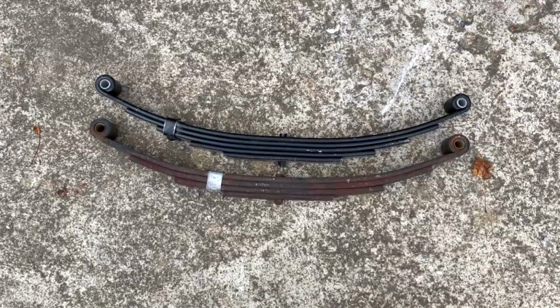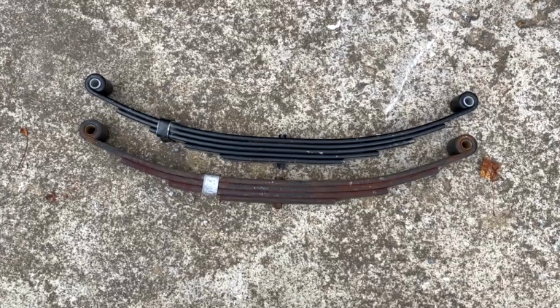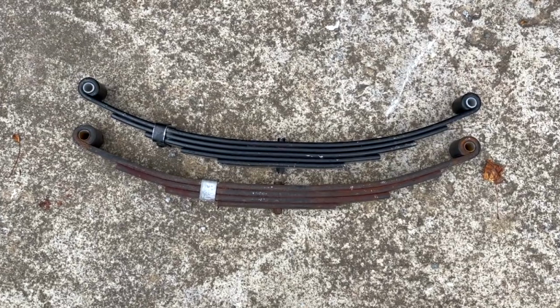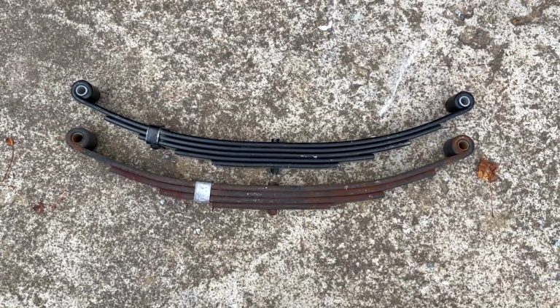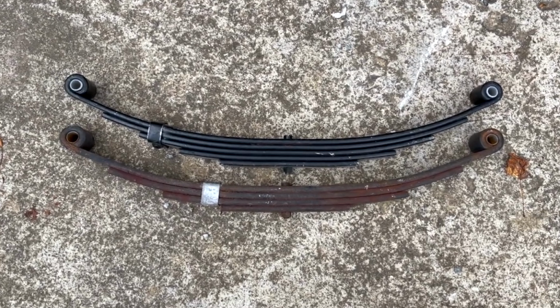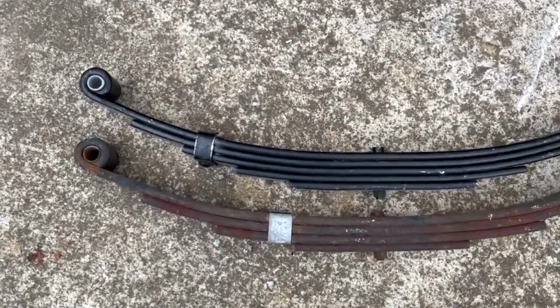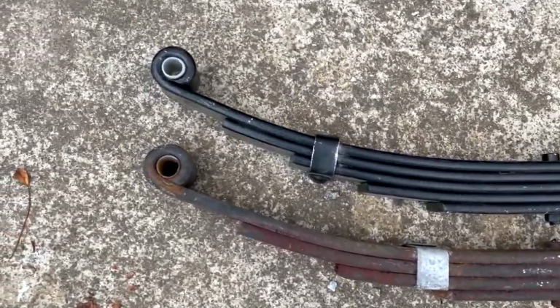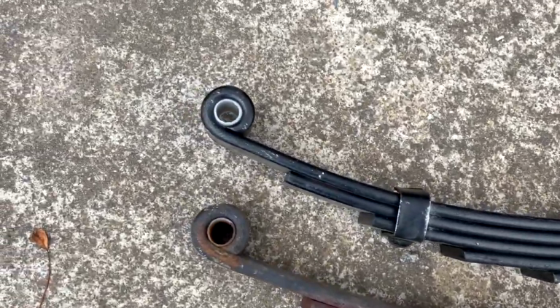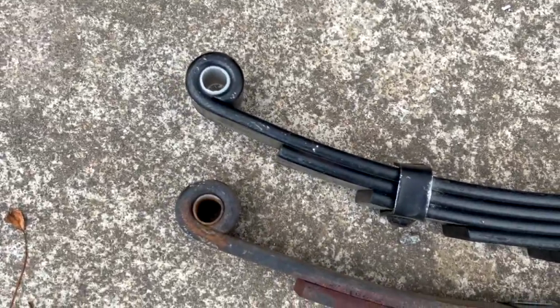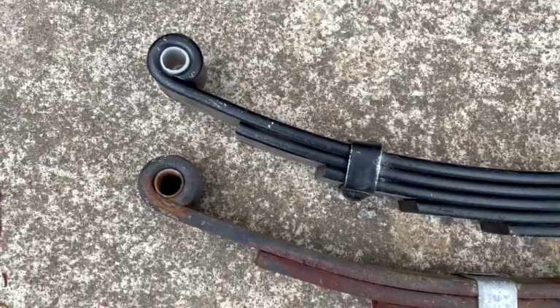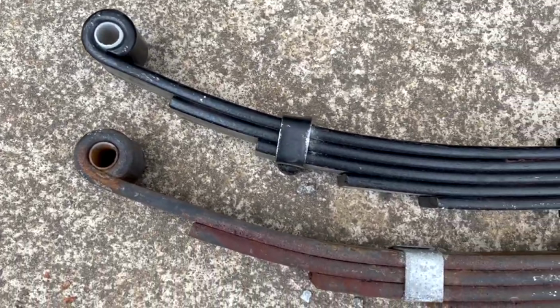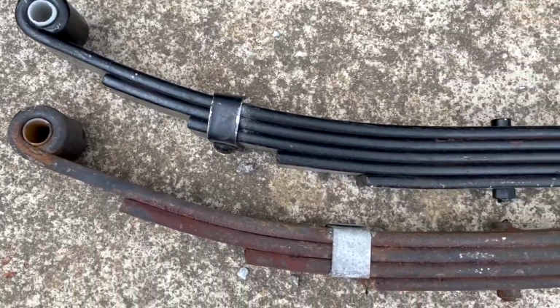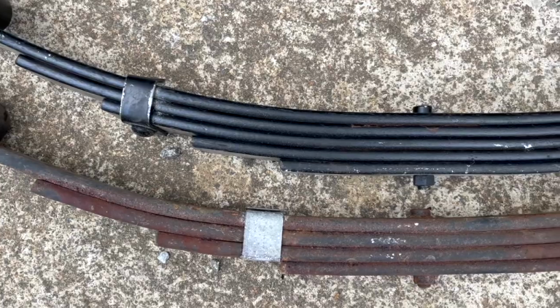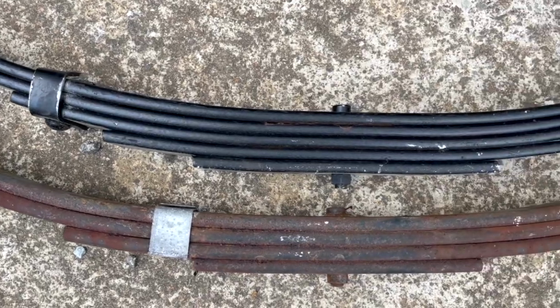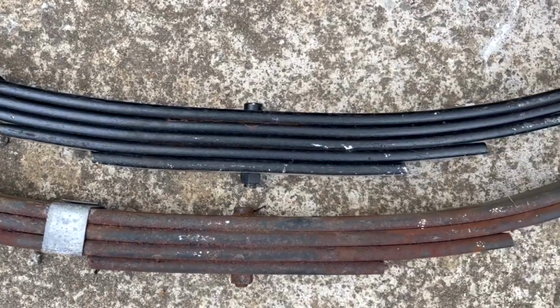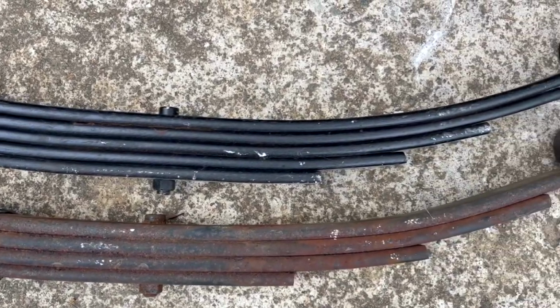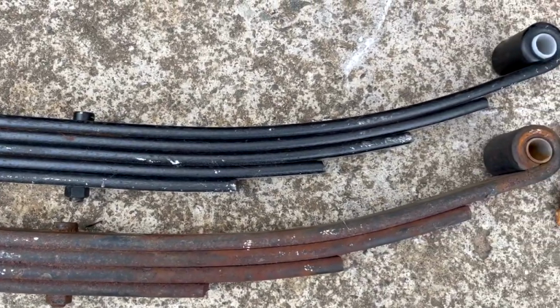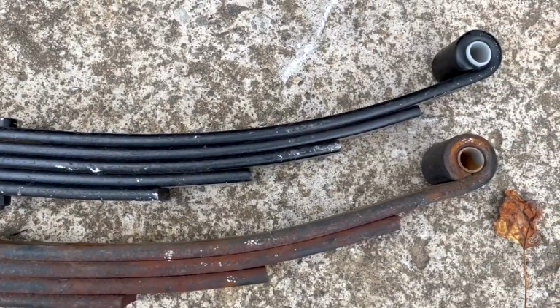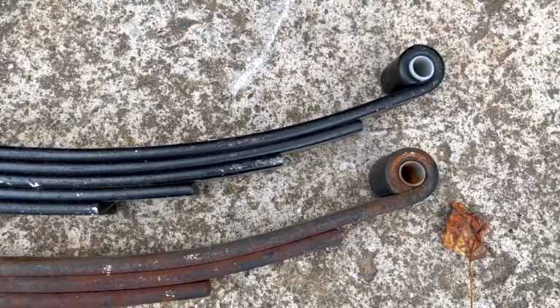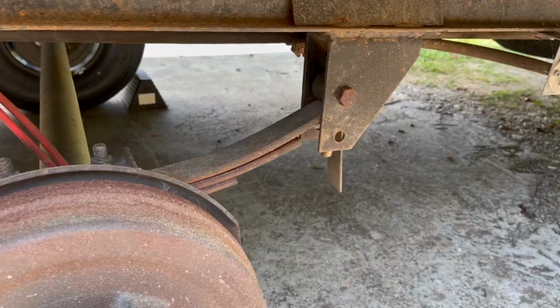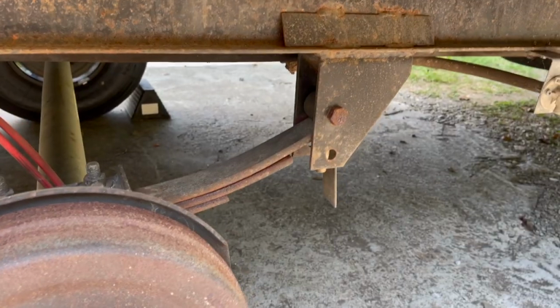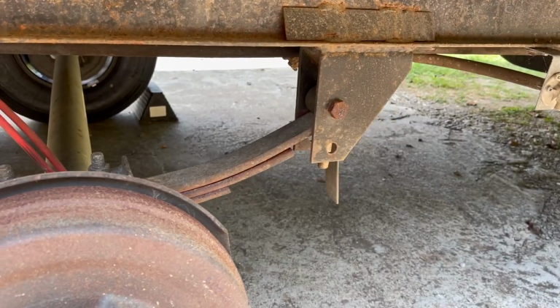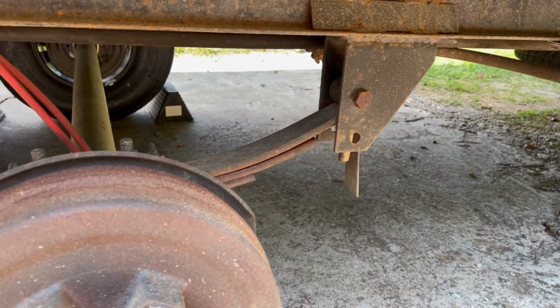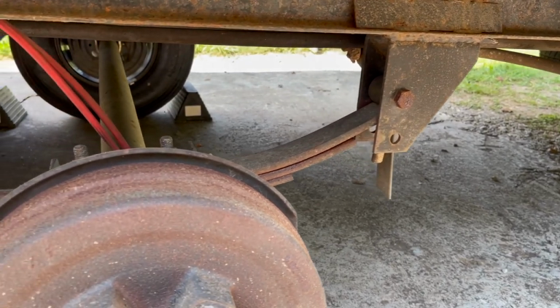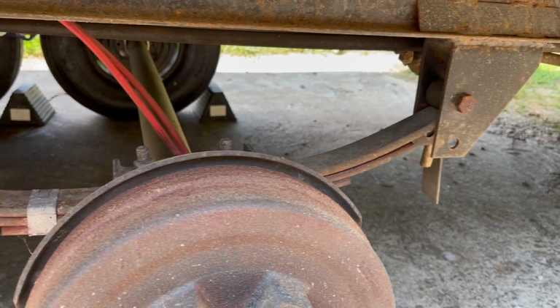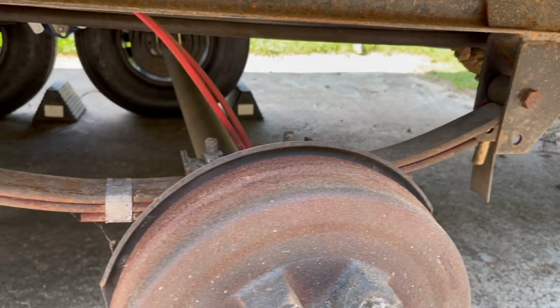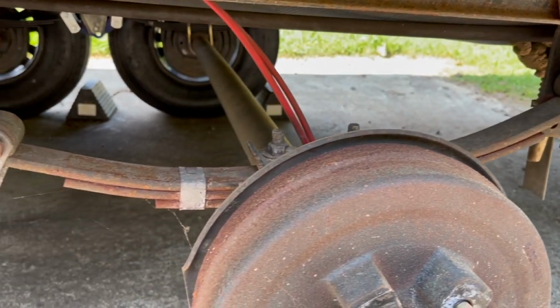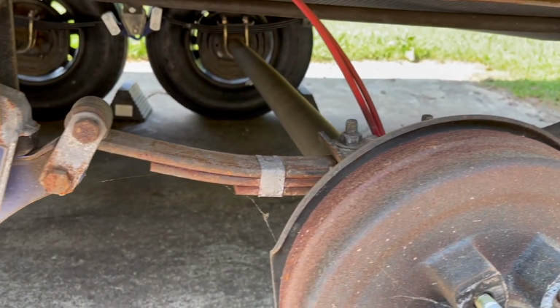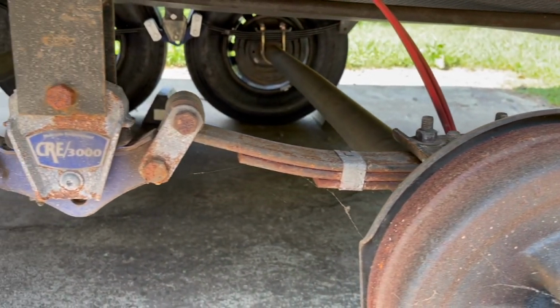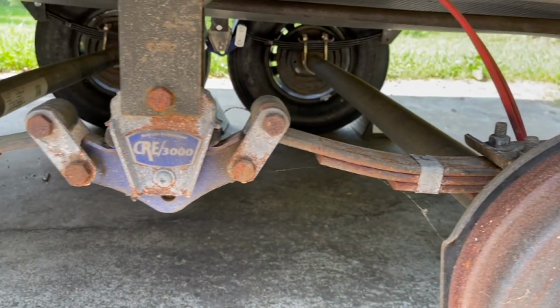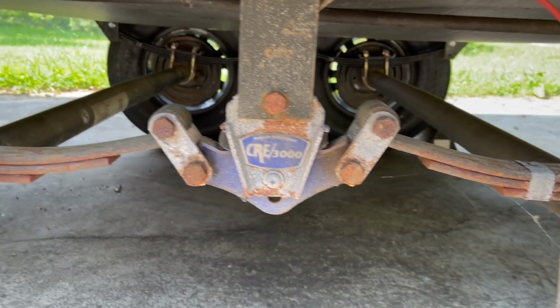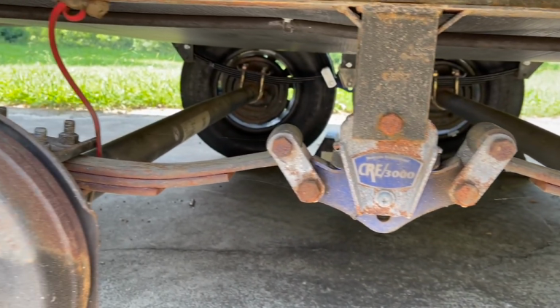As you can see in this clip, I will be replacing our four-leaf springs with five-leaf springs that I purchased from E-Trailer. Here's what our suspension looked like before replacing the springs and the shackles.